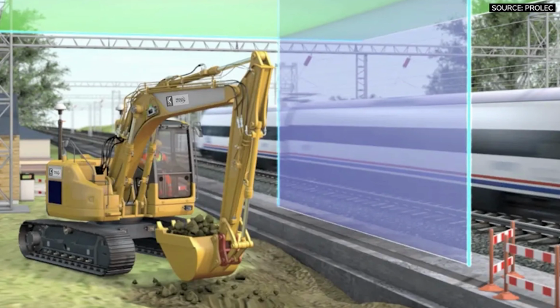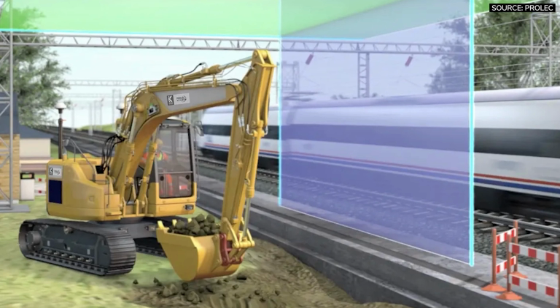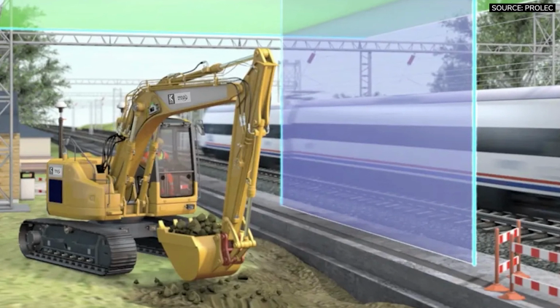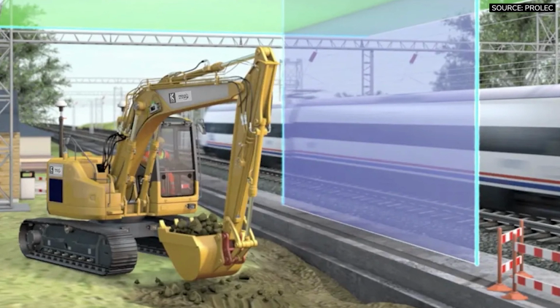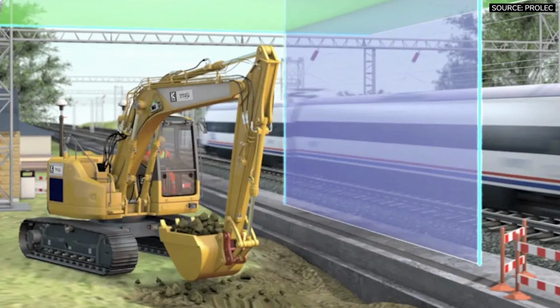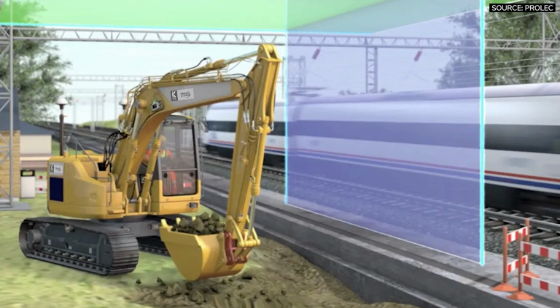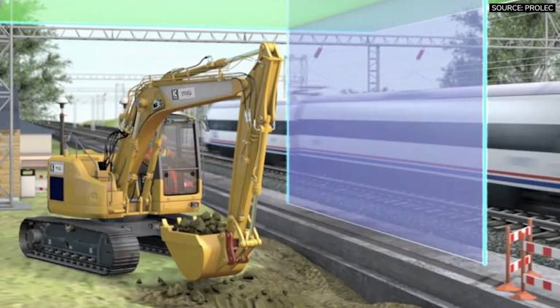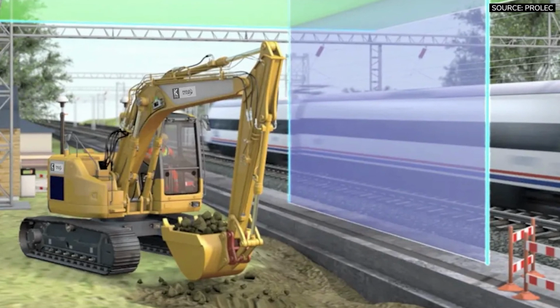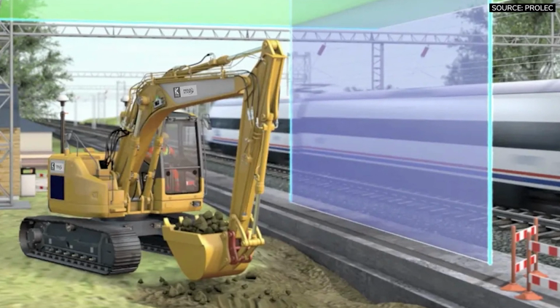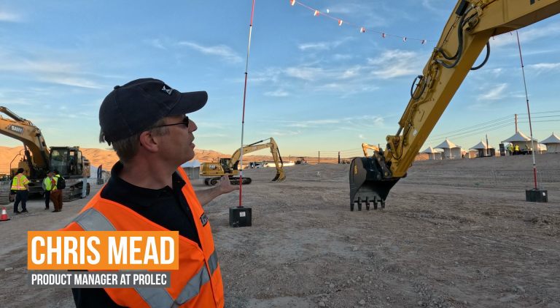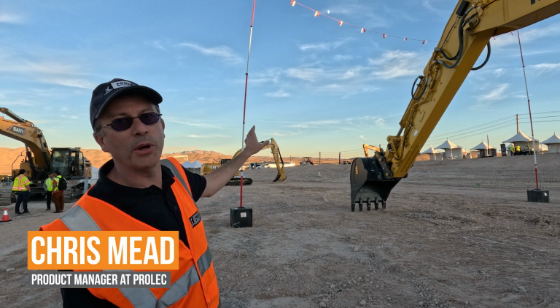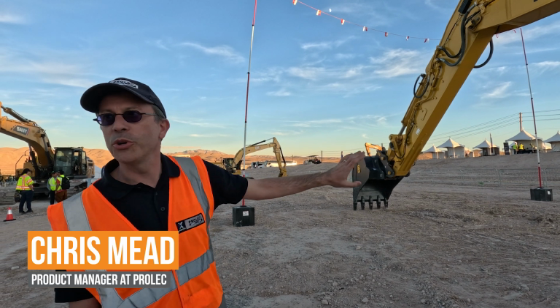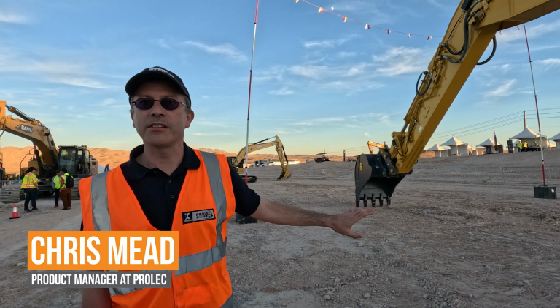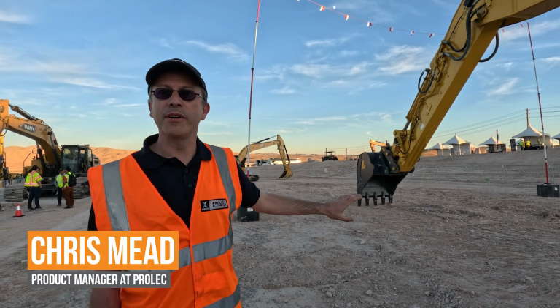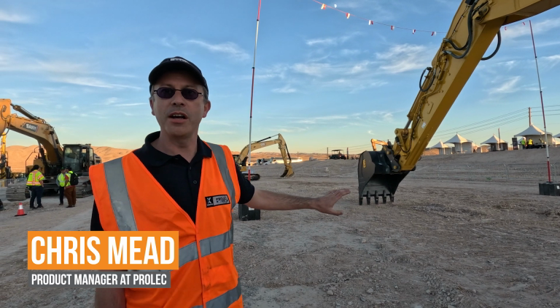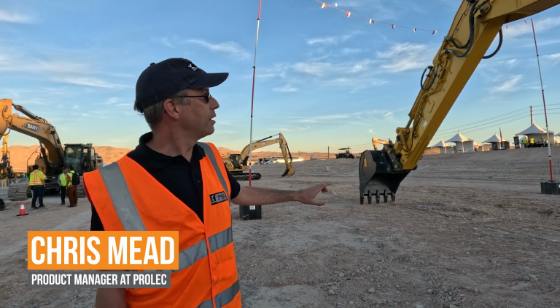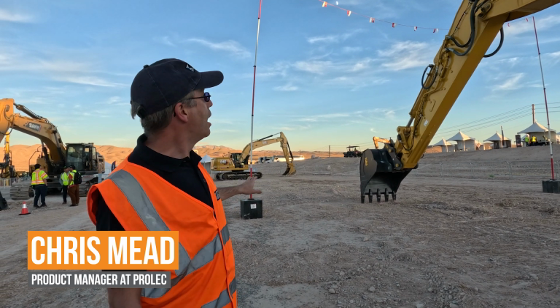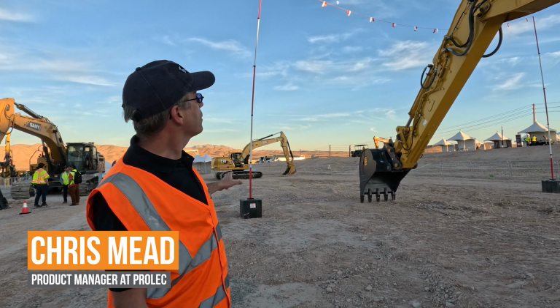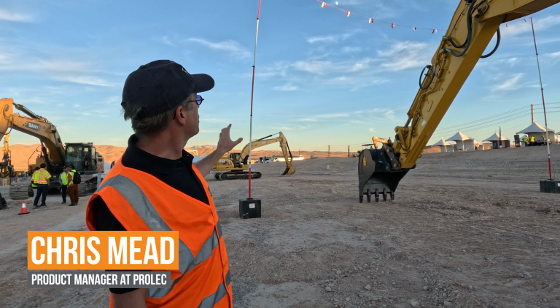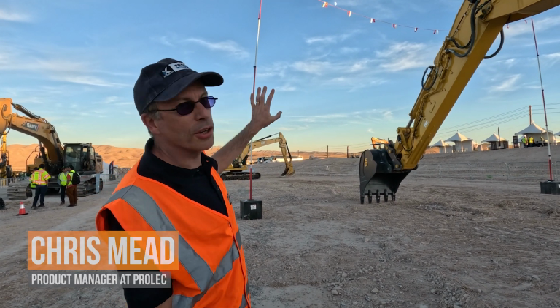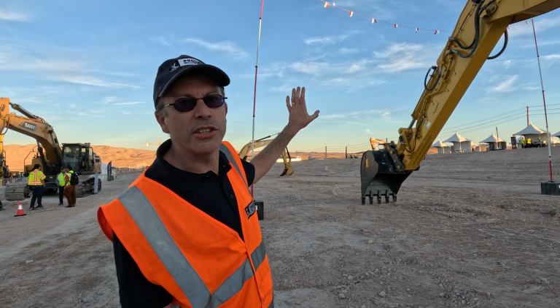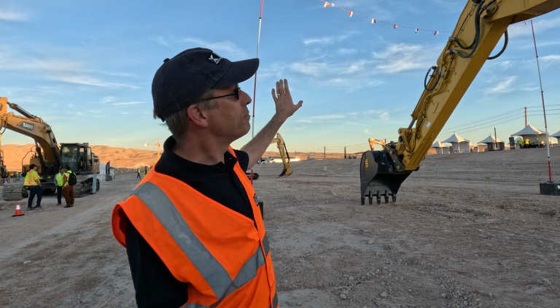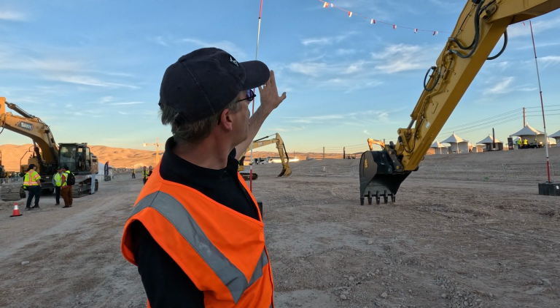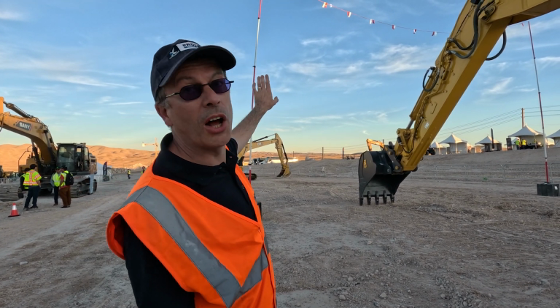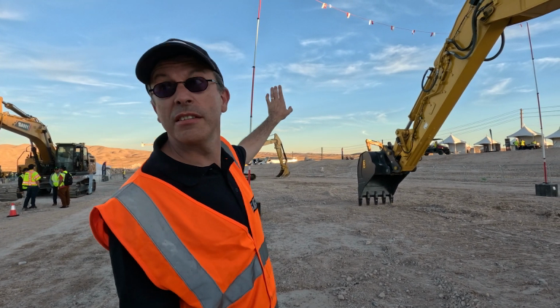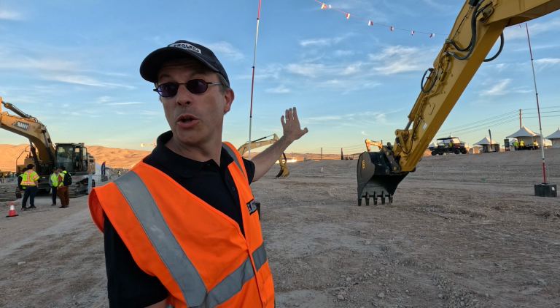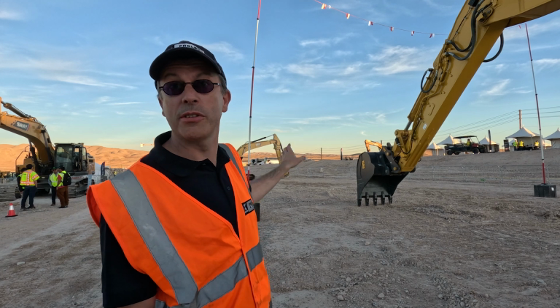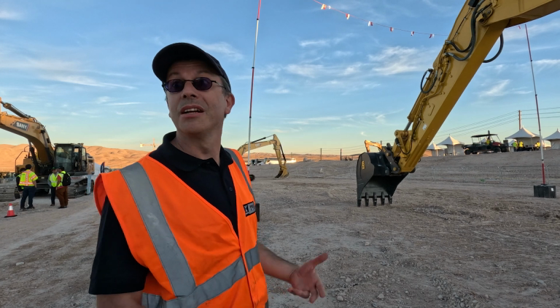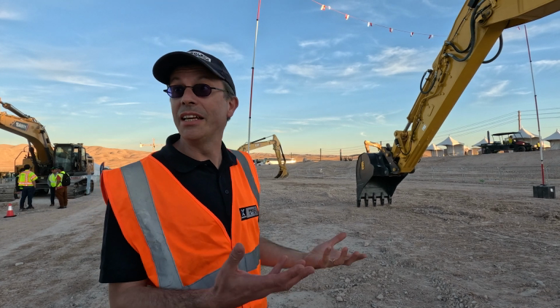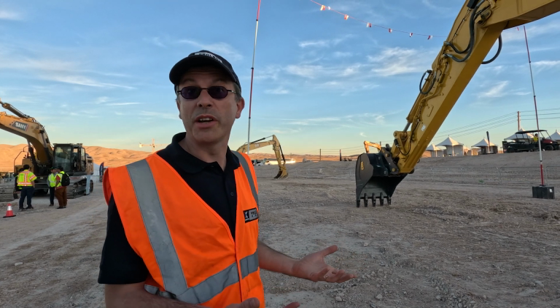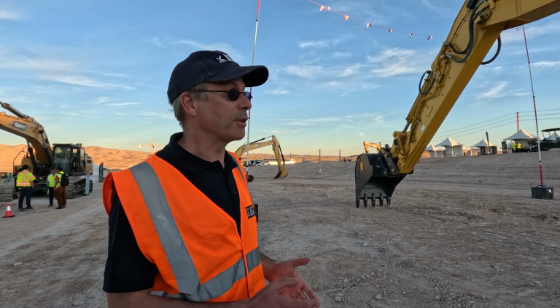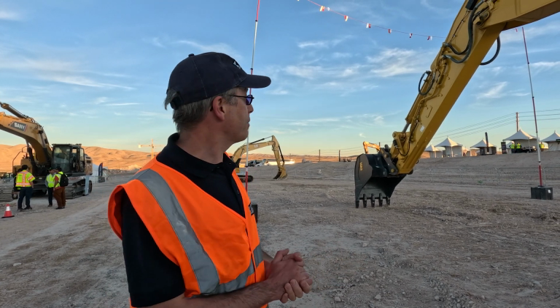What we've got here is an object — these are the kind of goalposts you'd put next to some overhead wires. You can imagine some wires behind this goalpost that you clearly wouldn't want to hit with an excavator.